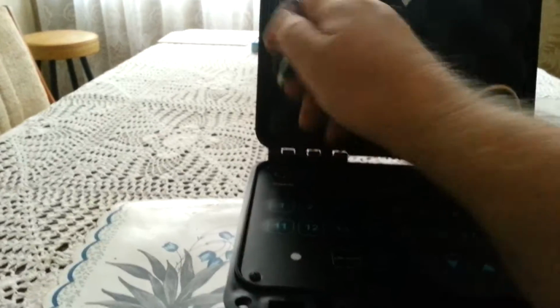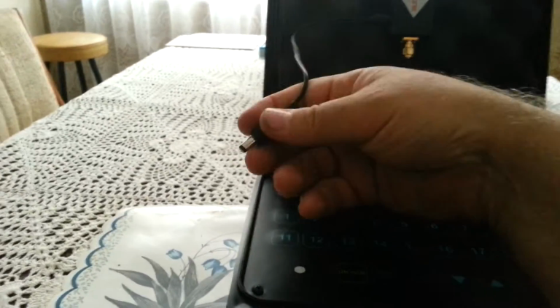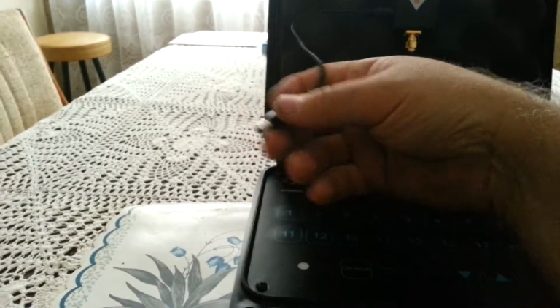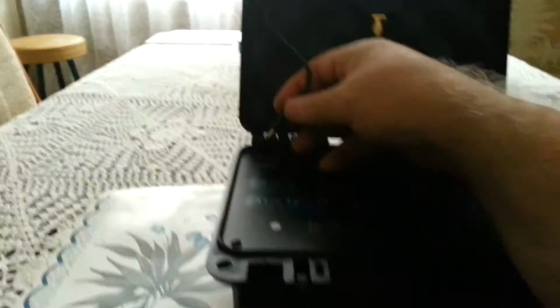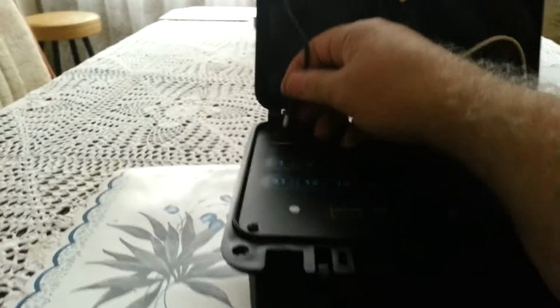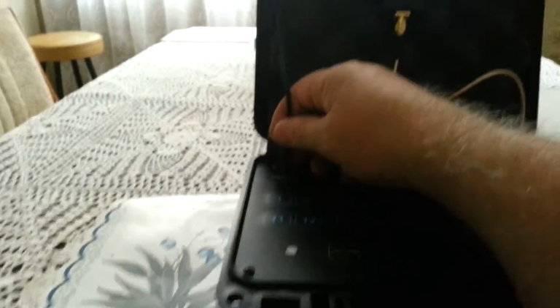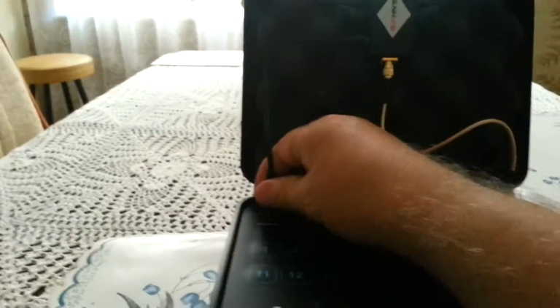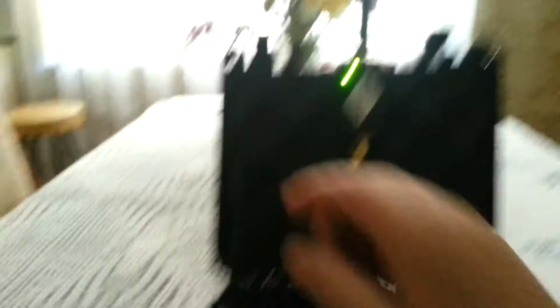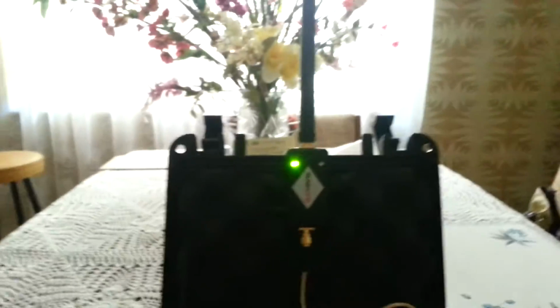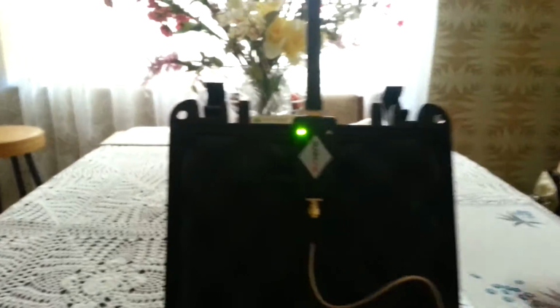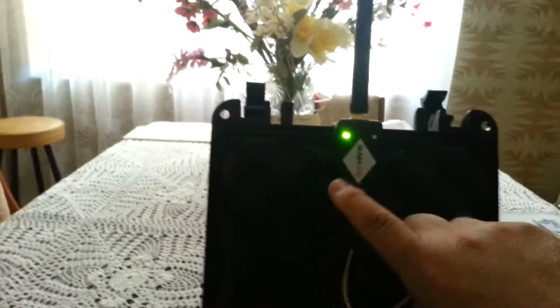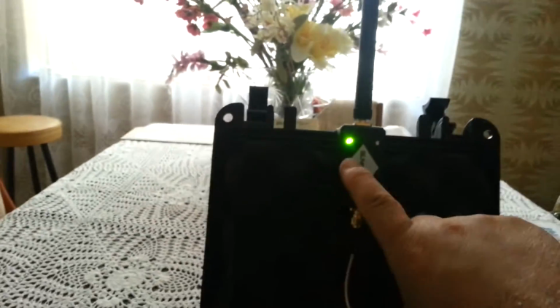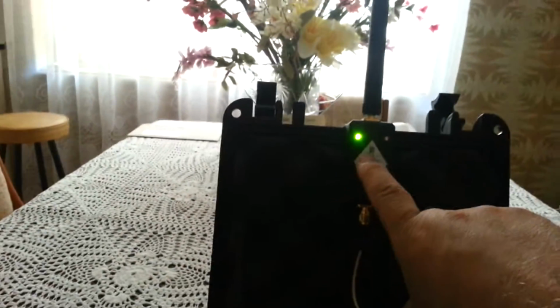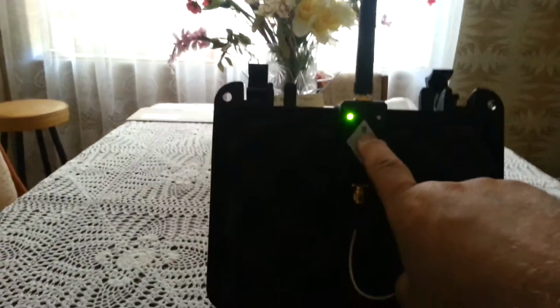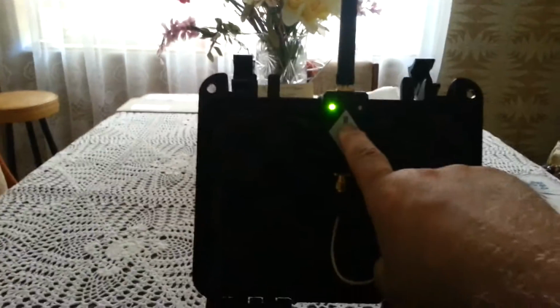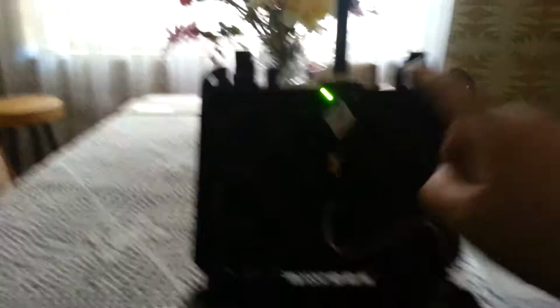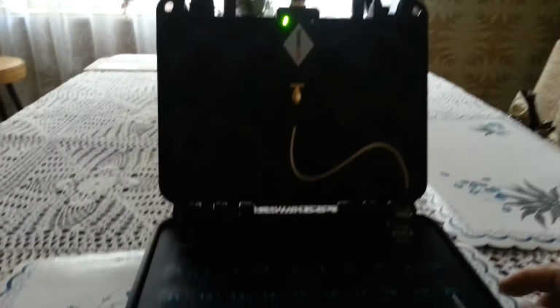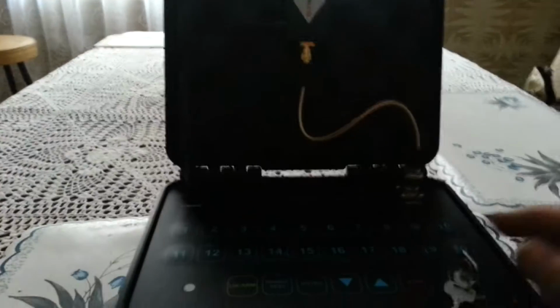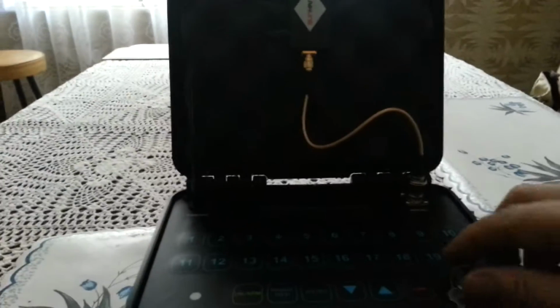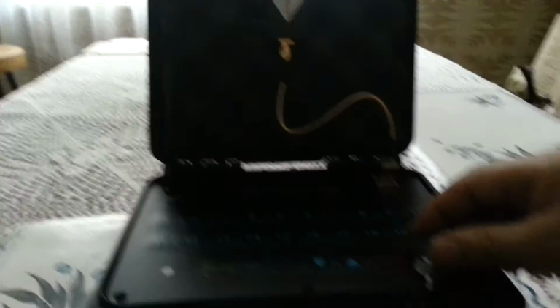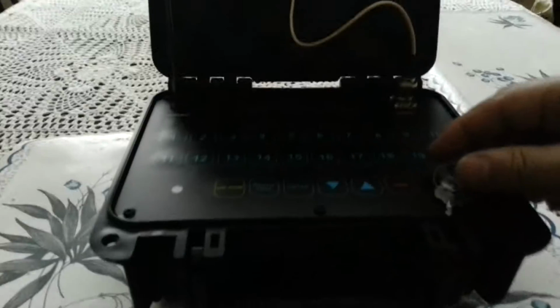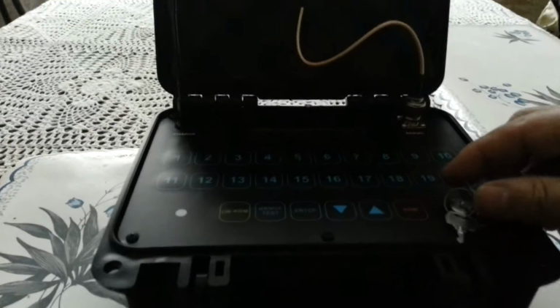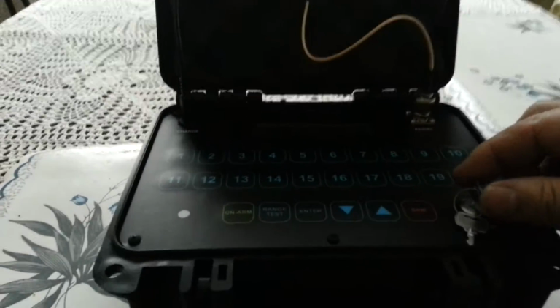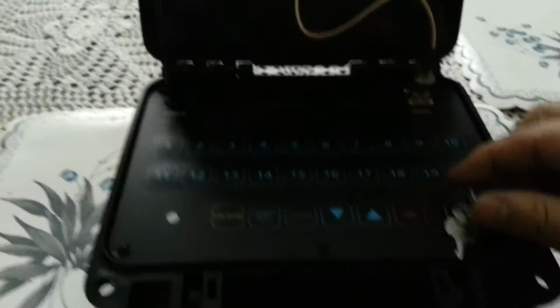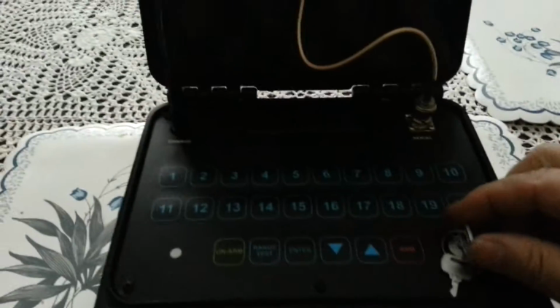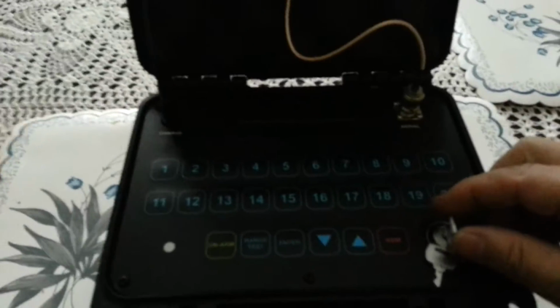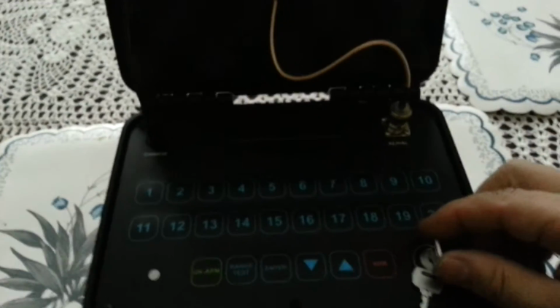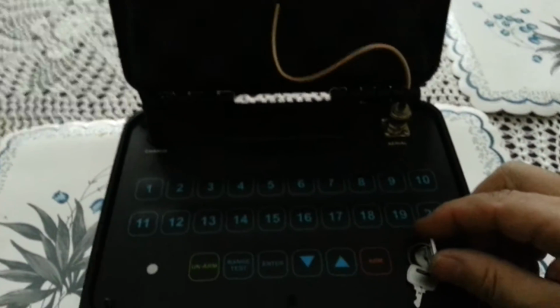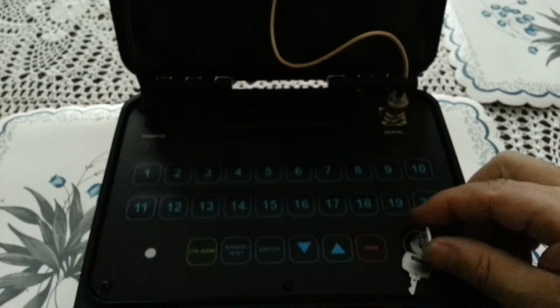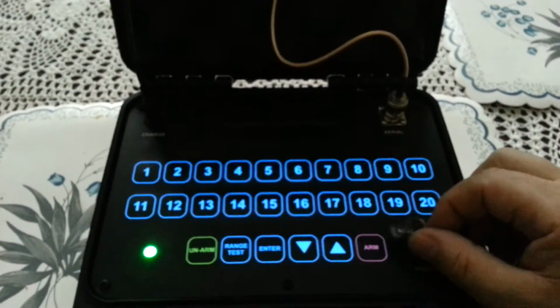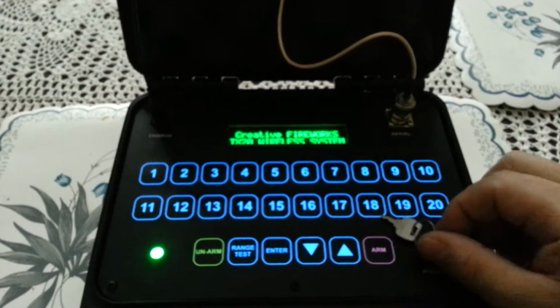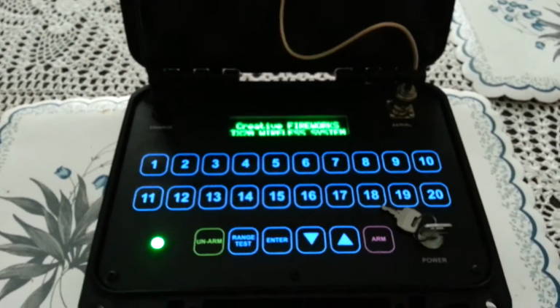Grab the cord, plug it in, you get a green light — that shows you it's all powered up. Now you can turn on your transmitter.